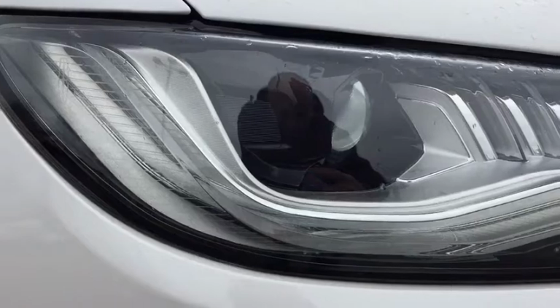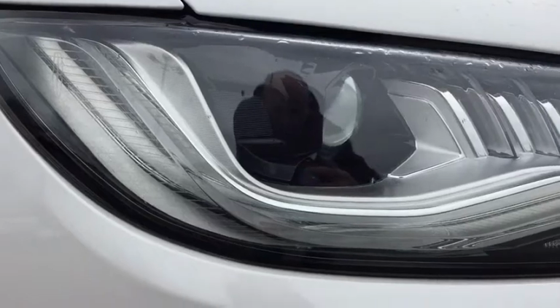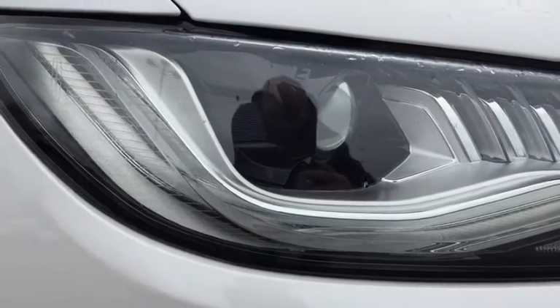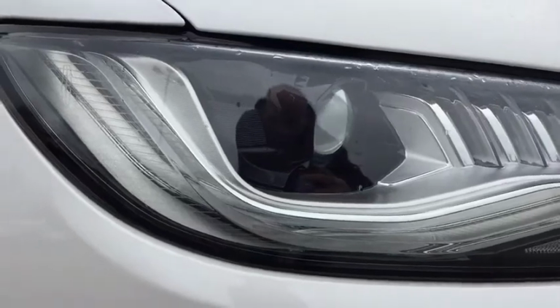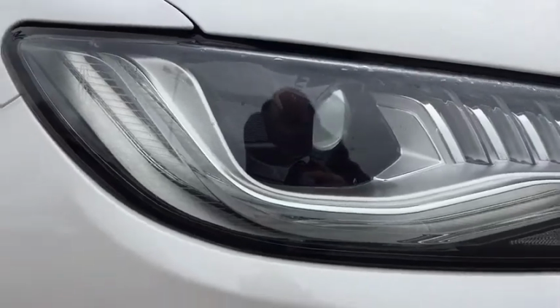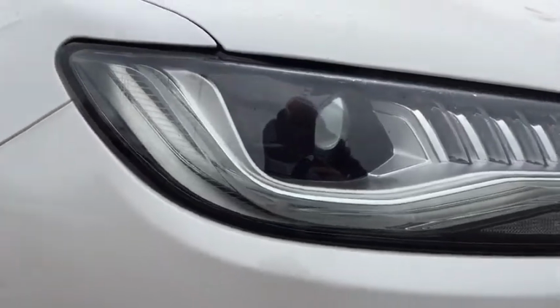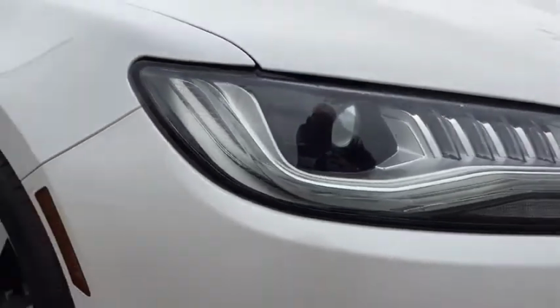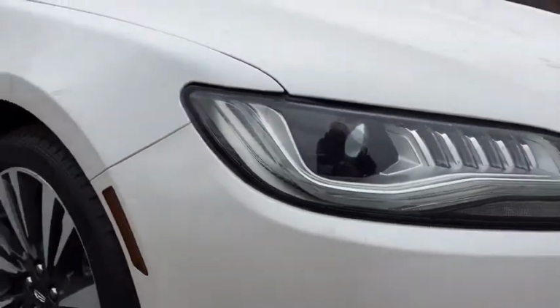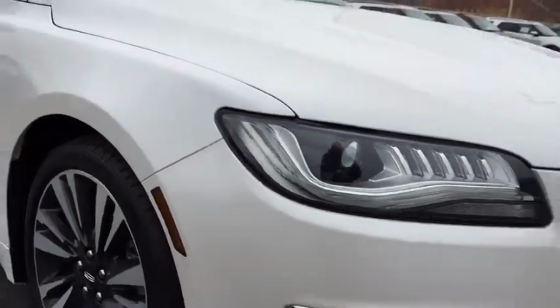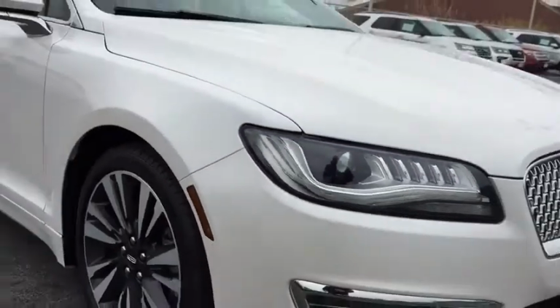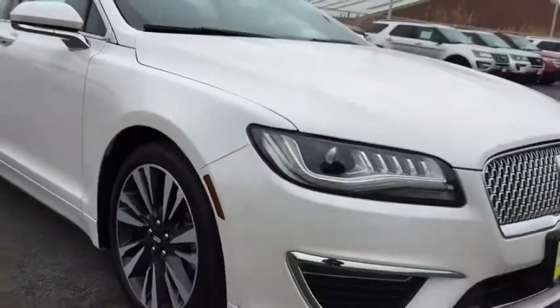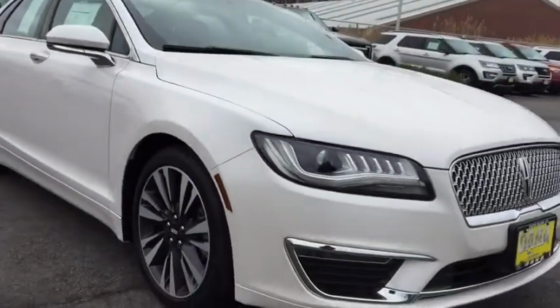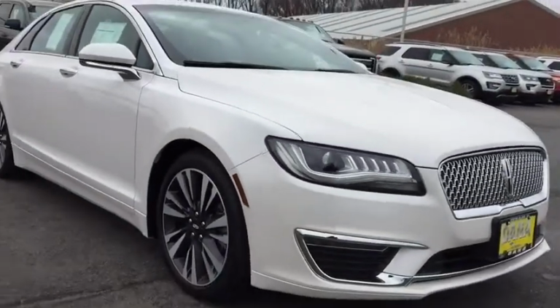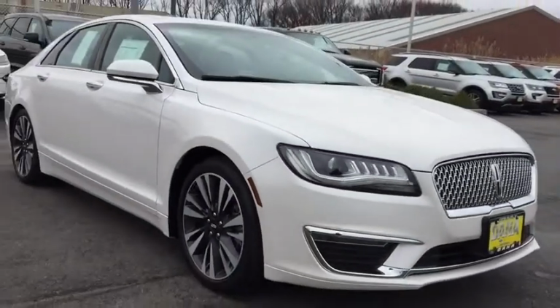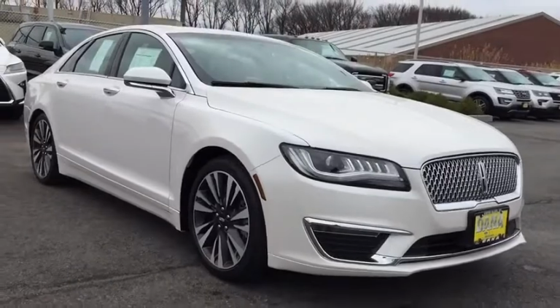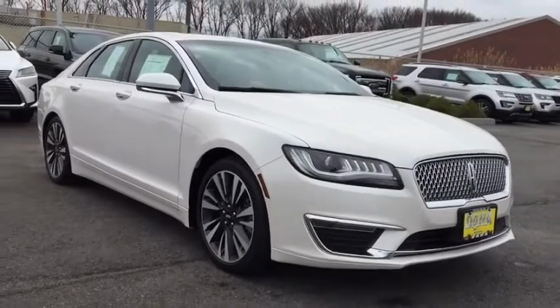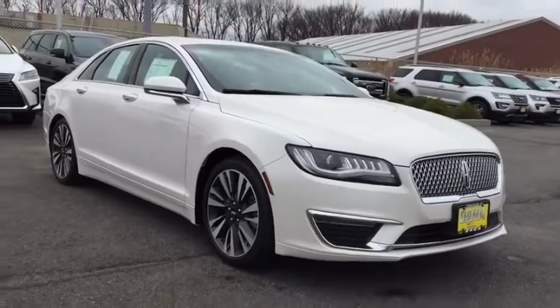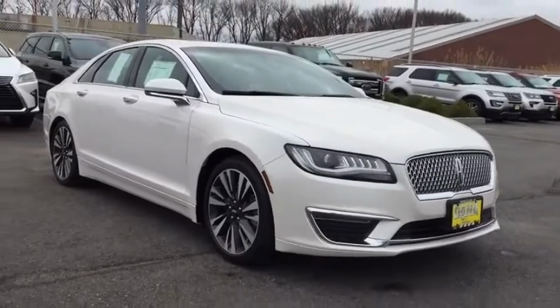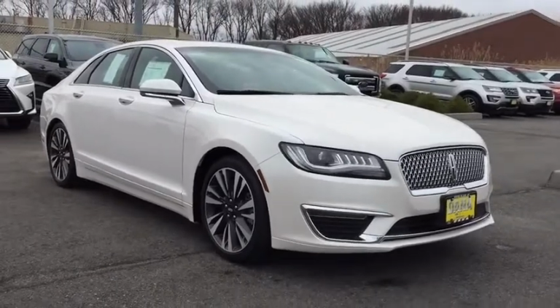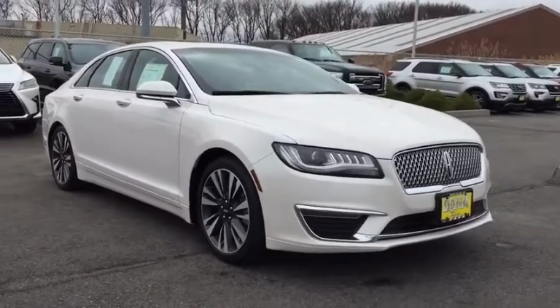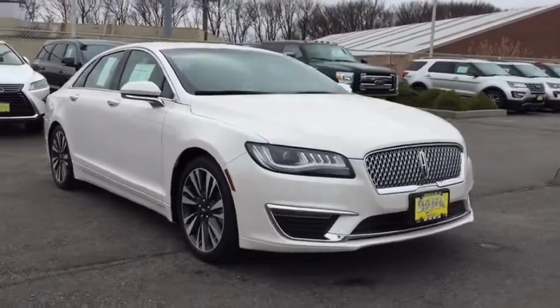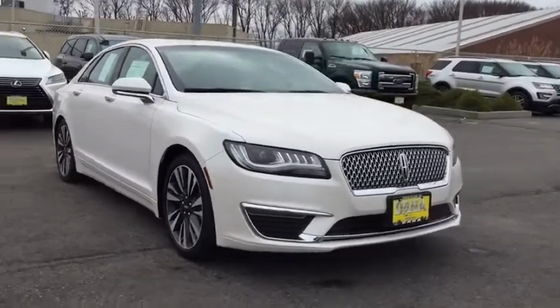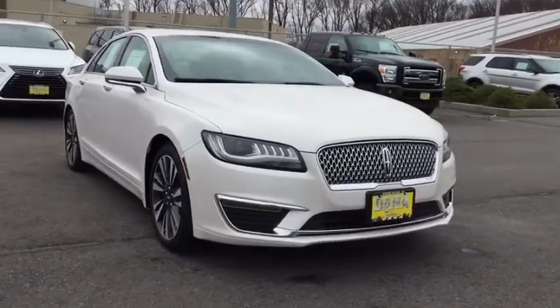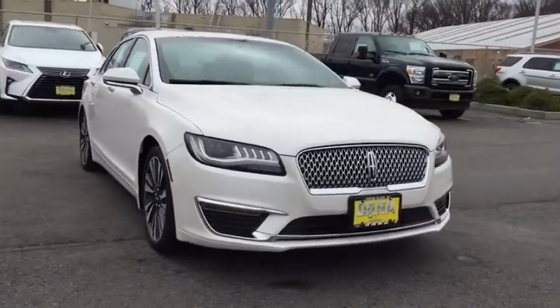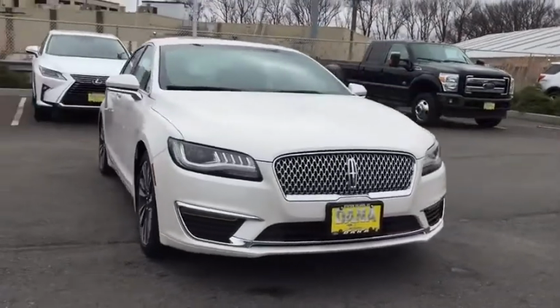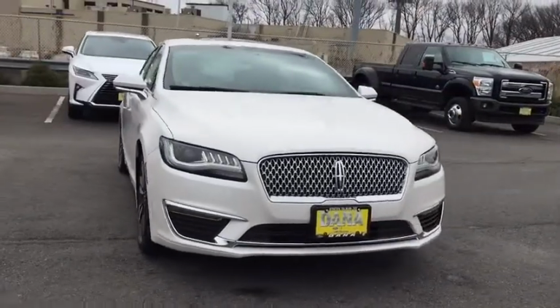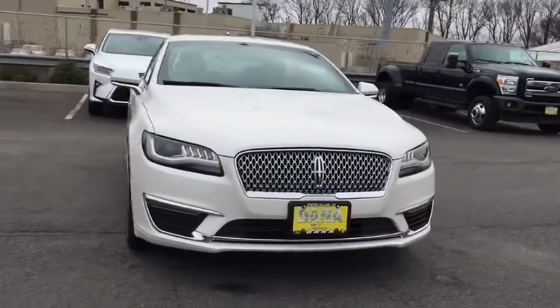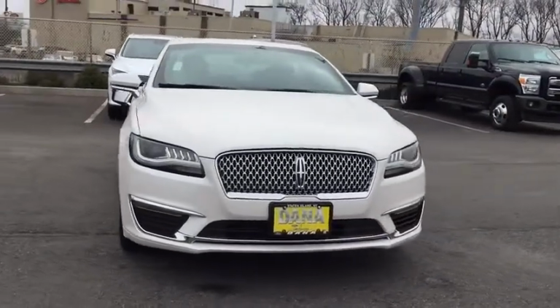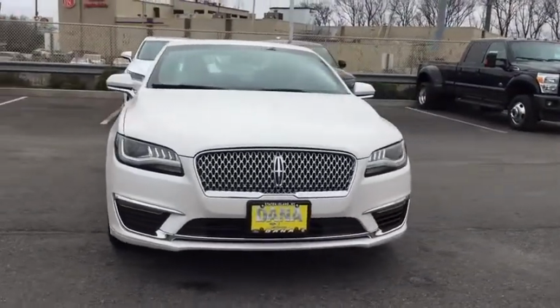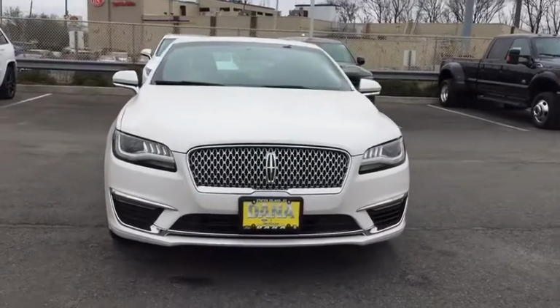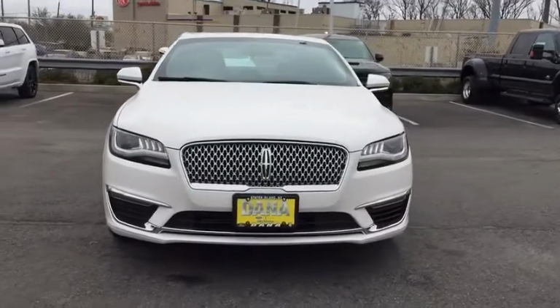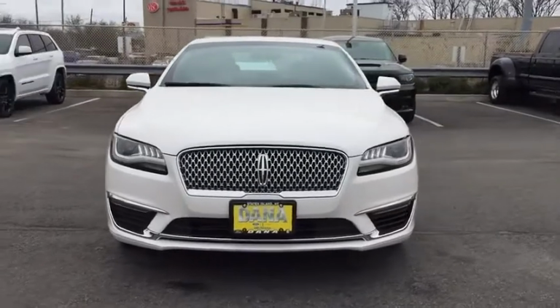You are going to love the 2017 Lincoln MKZ. With sharp angles, sleek lines, and a sculpted body, the Lincoln MKZ has an impressive stance and a dynamic design.